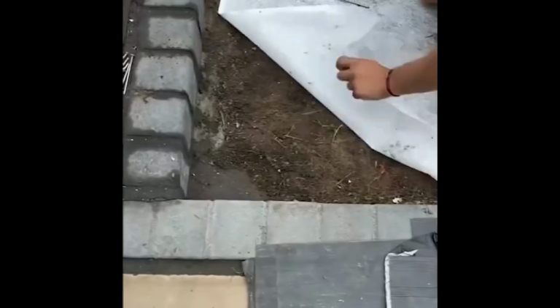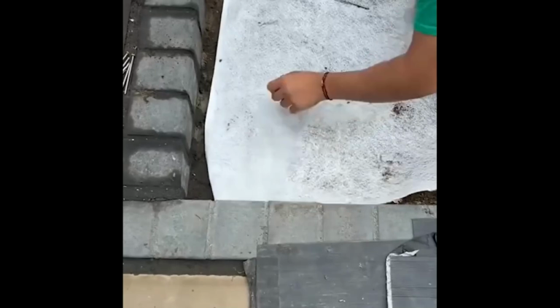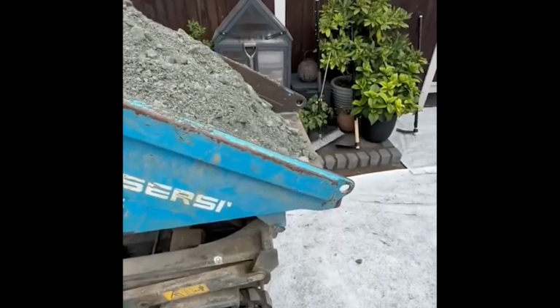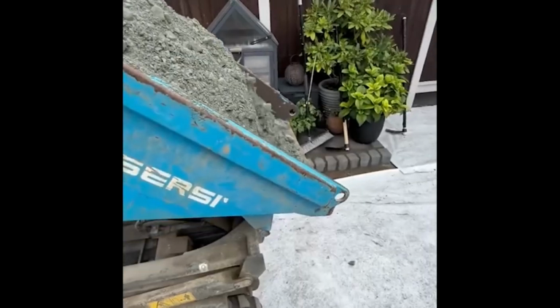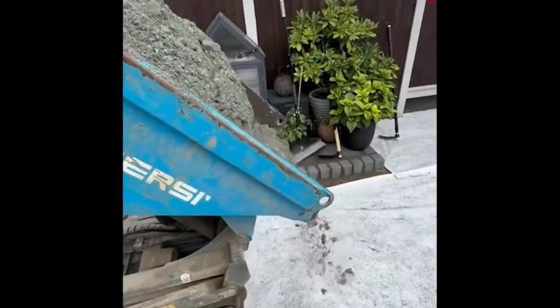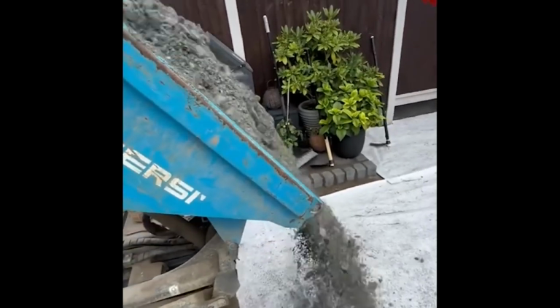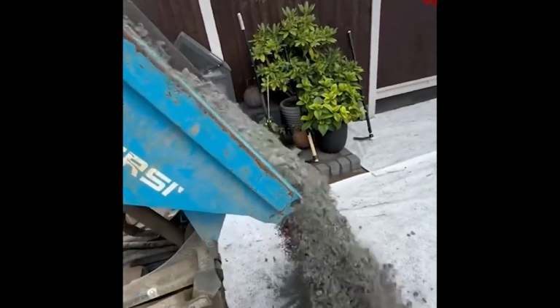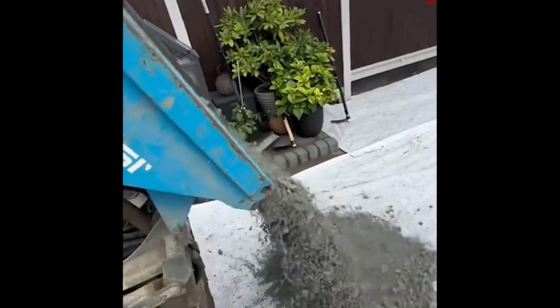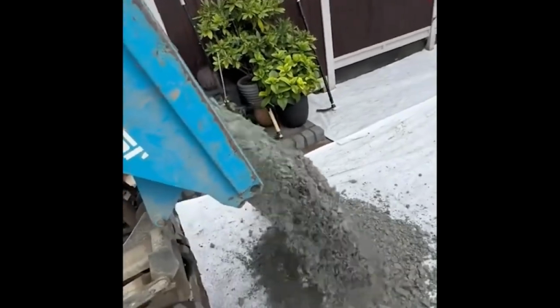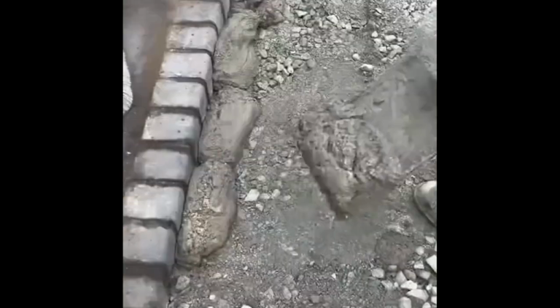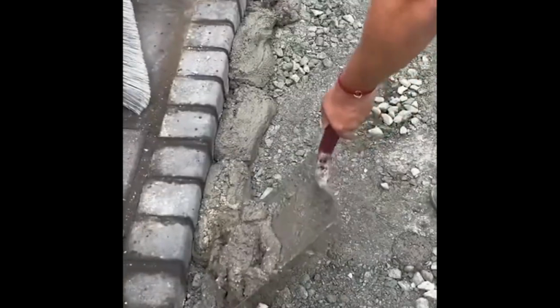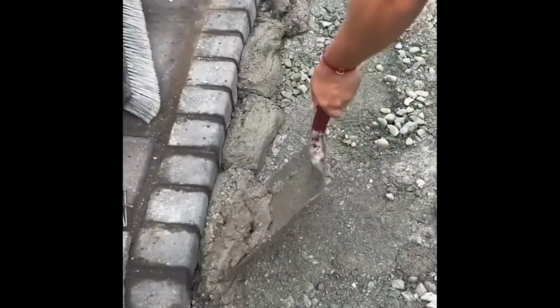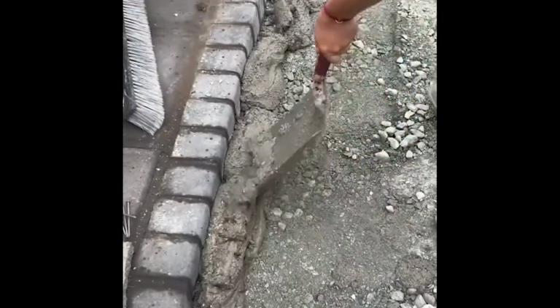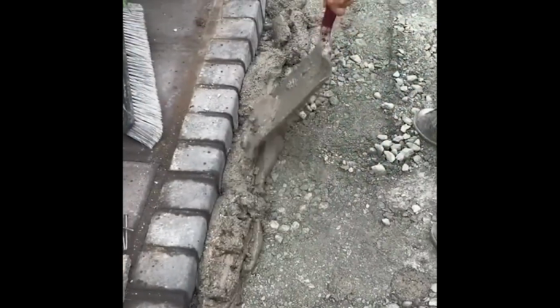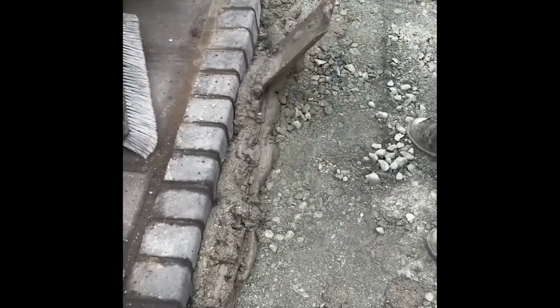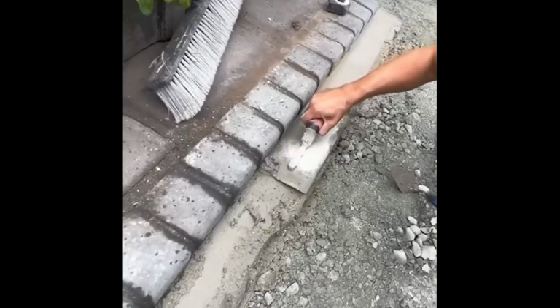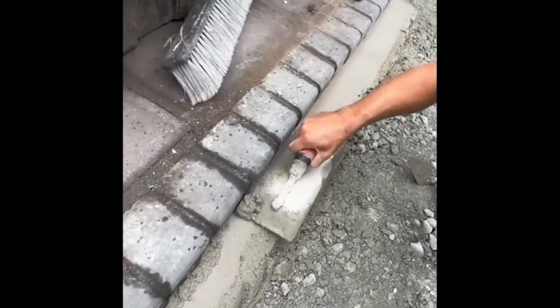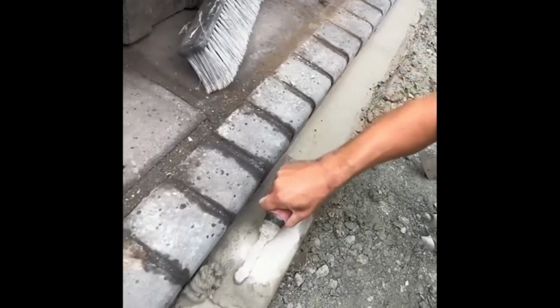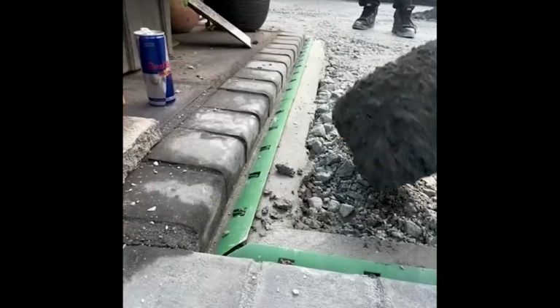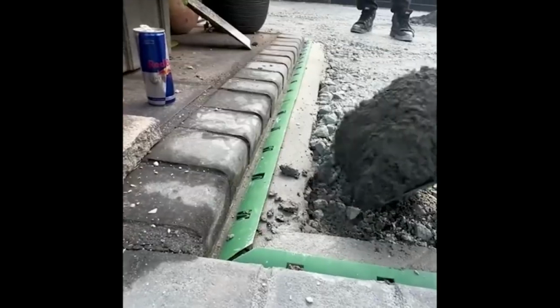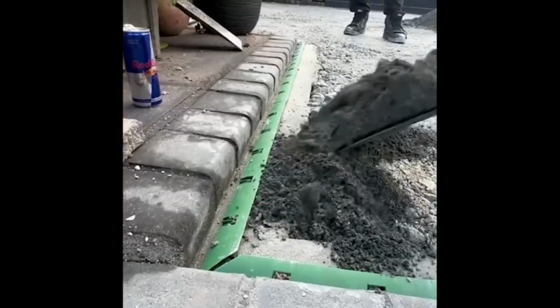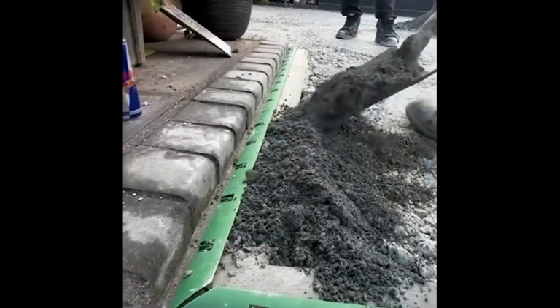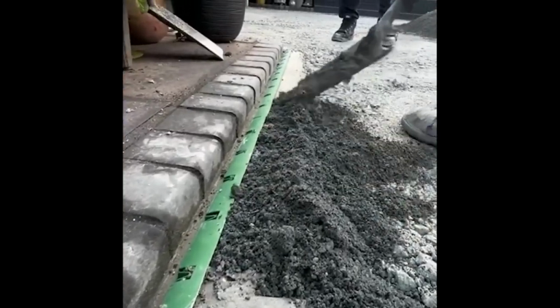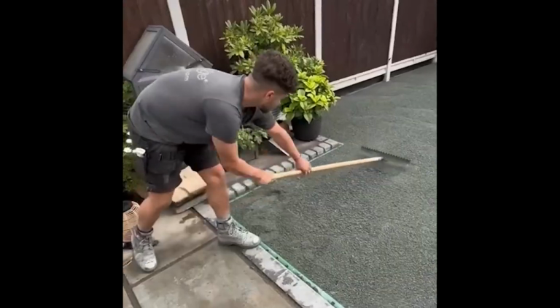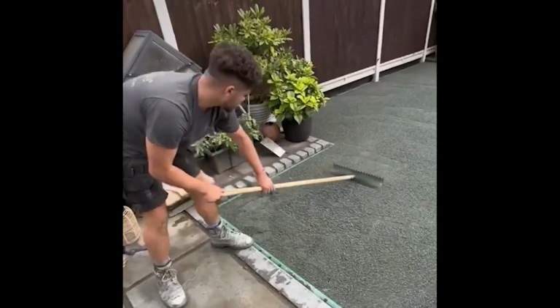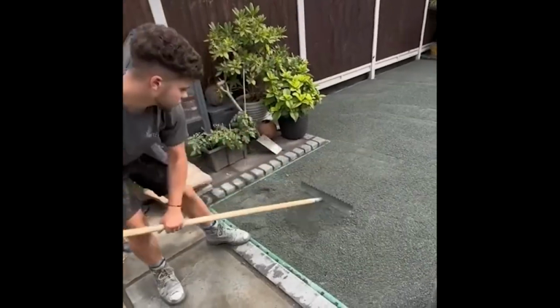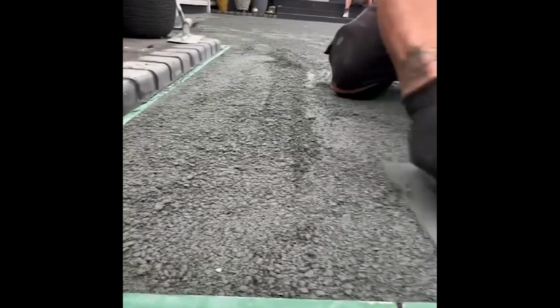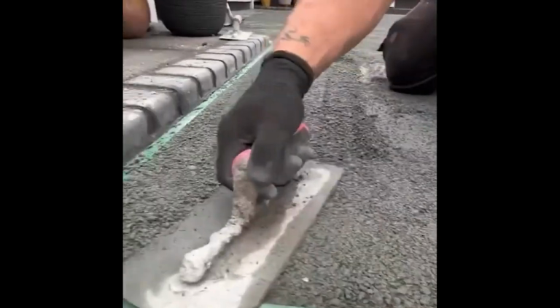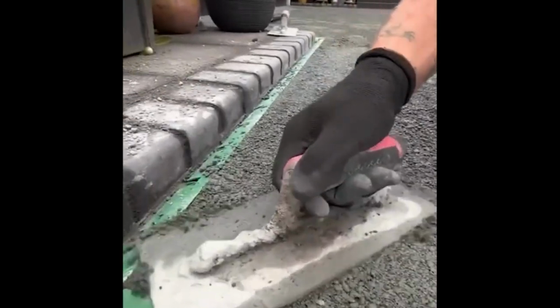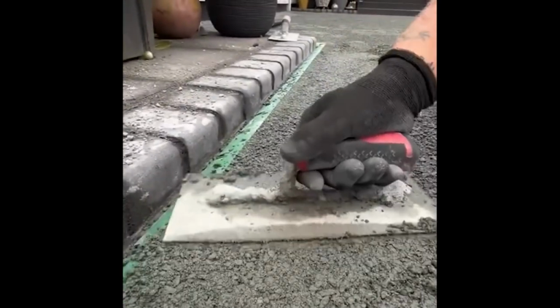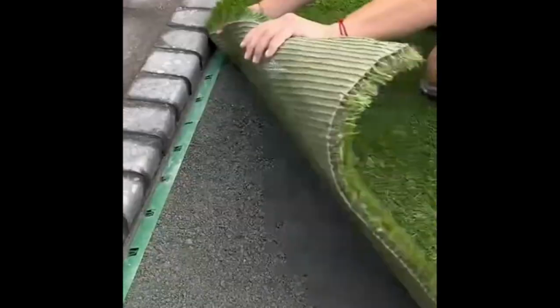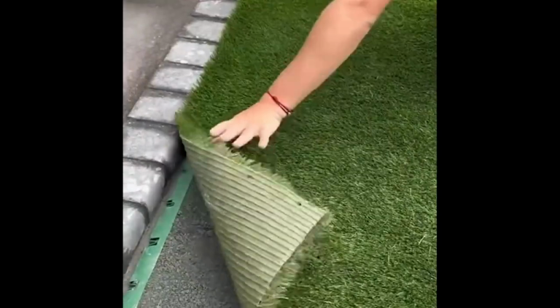Artificial grass installation has become quite popular for both residential and commercial purposes. The main reason is that synthetic turf can be placed almost anywhere.